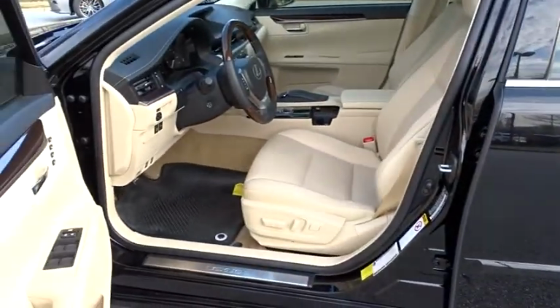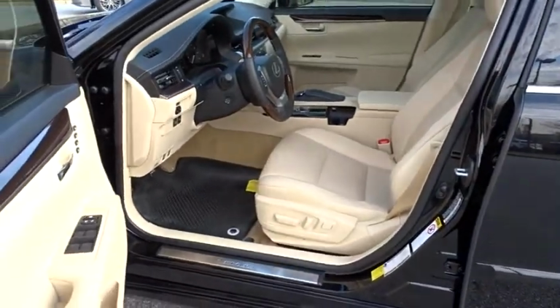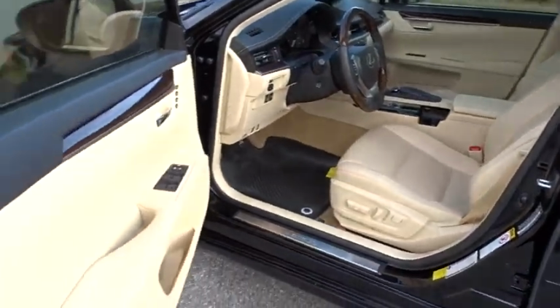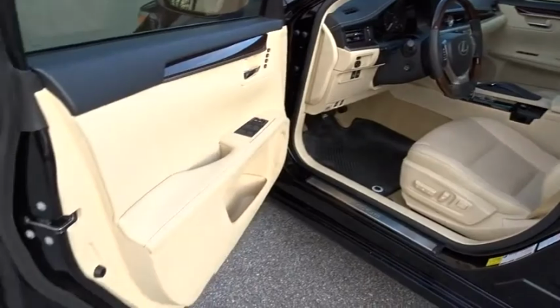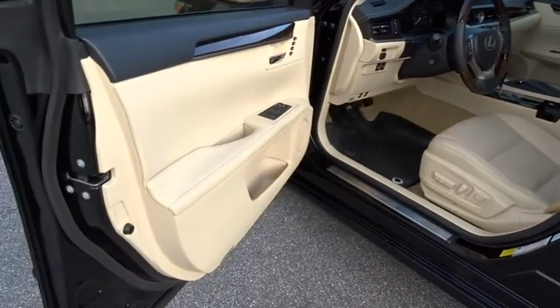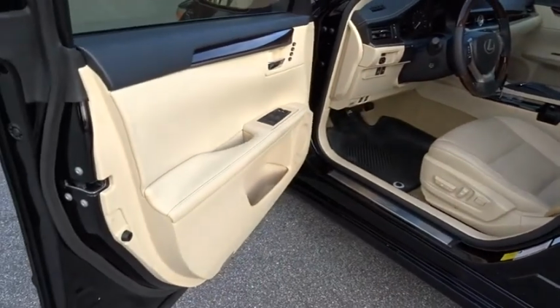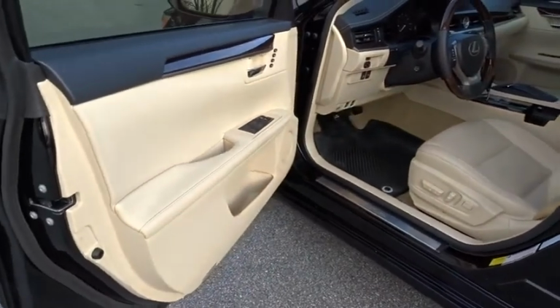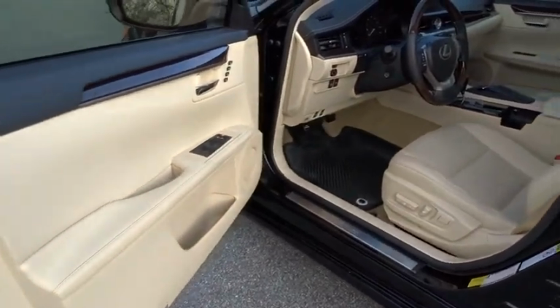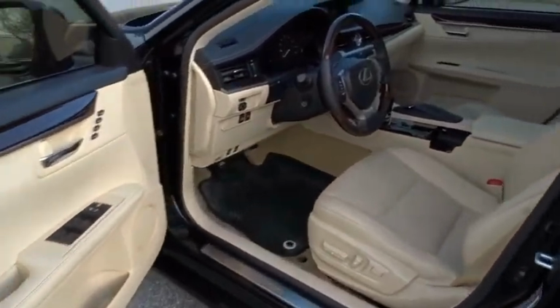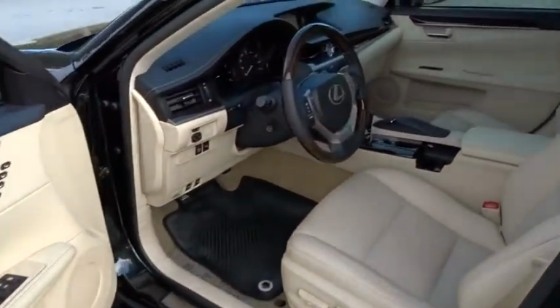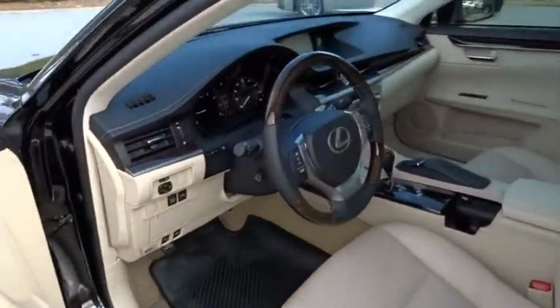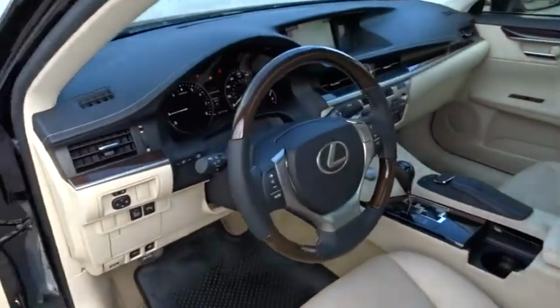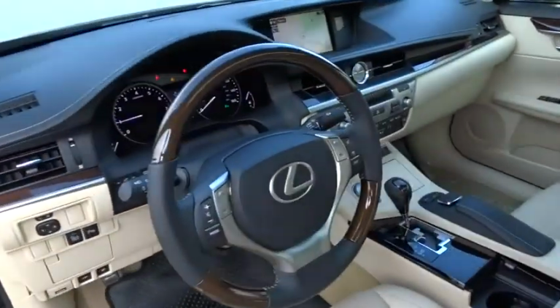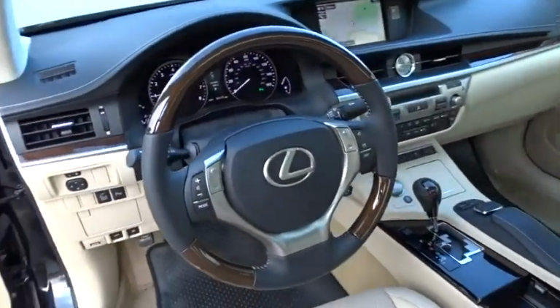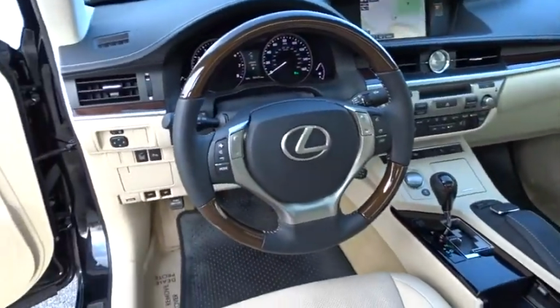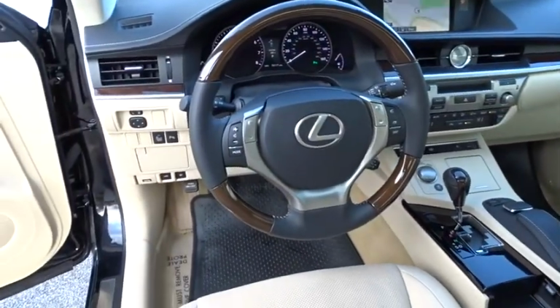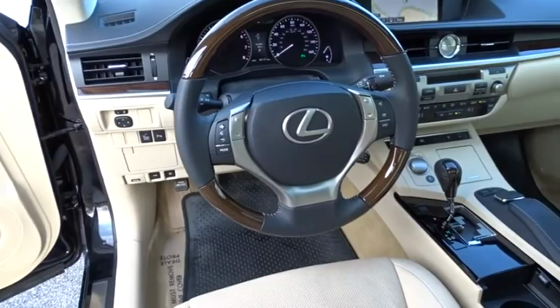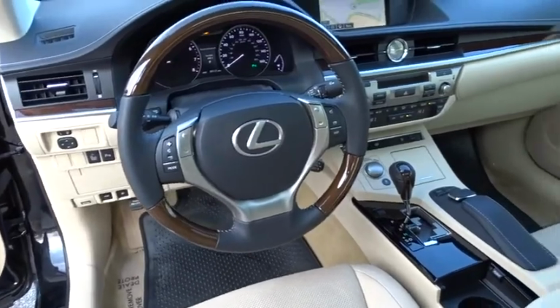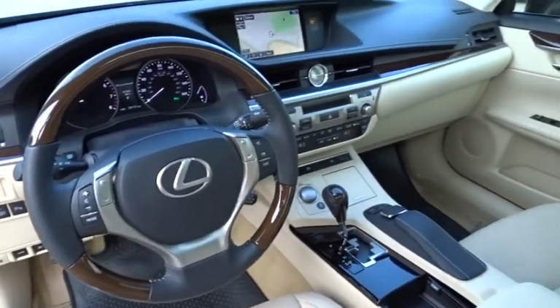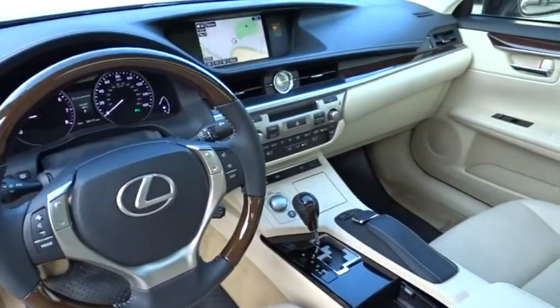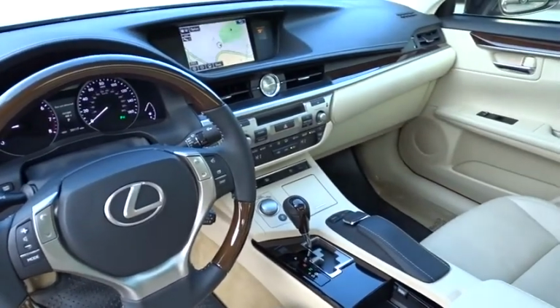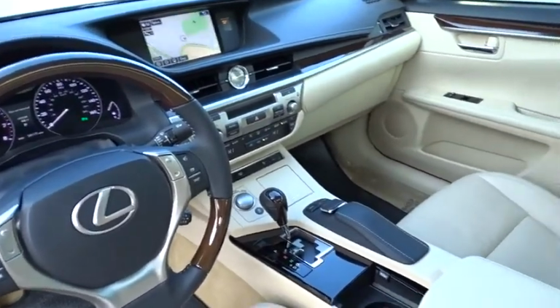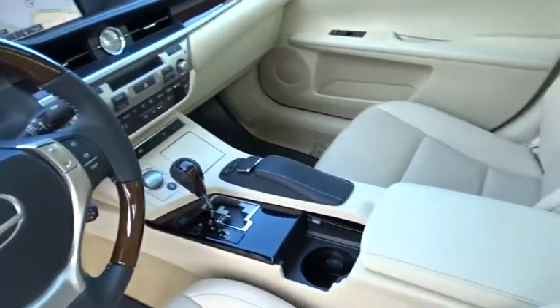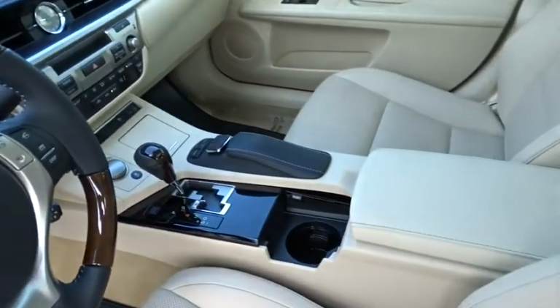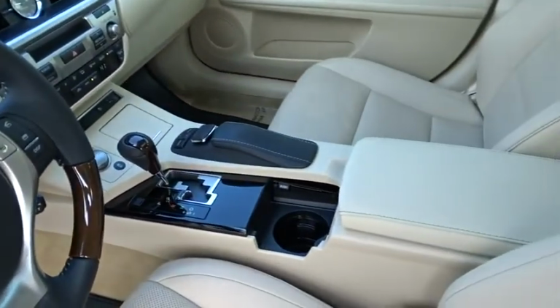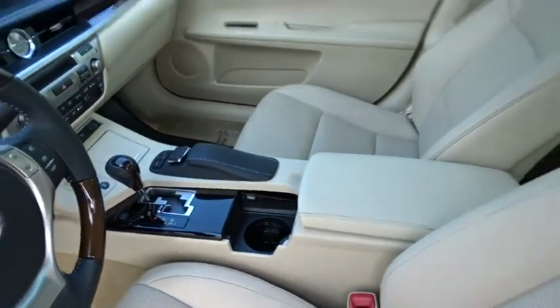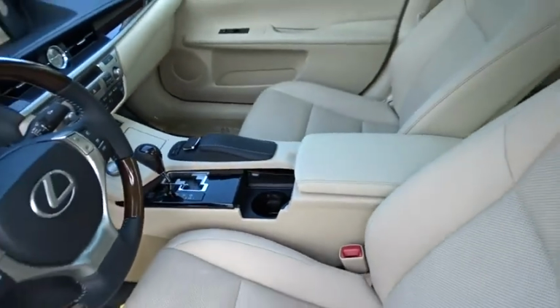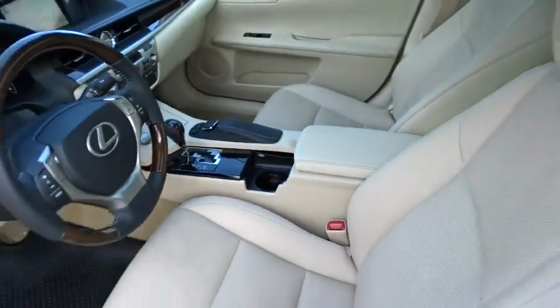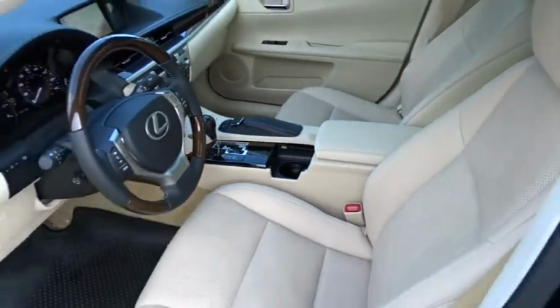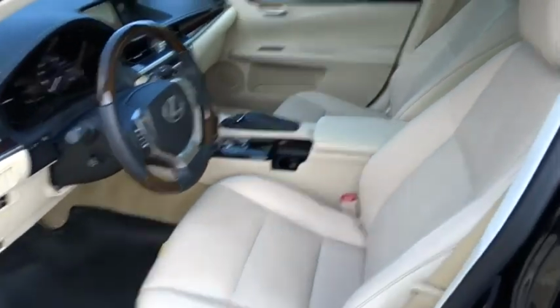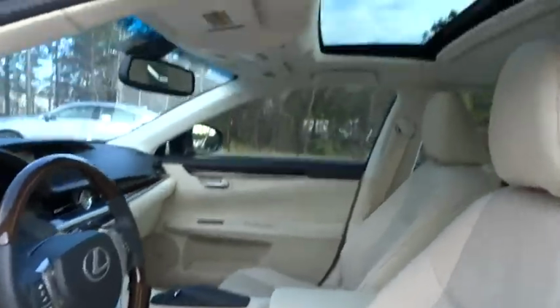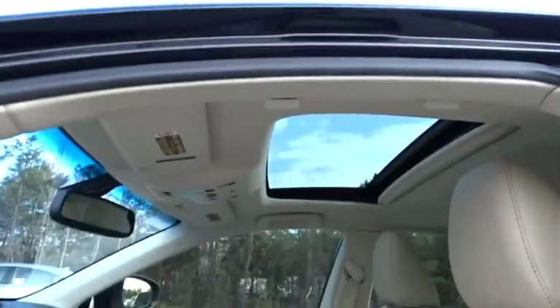Leather wrapped steering wheel, power steering, adjustable steering wheel, keyless start, auto dimming rear view mirror, cruise control, four wheel disc brakes, aluminum wheels, floor mats, rear defrost, front wheel drive.